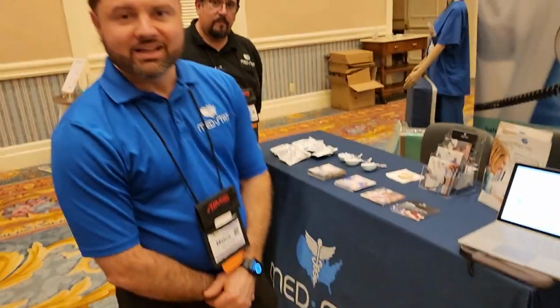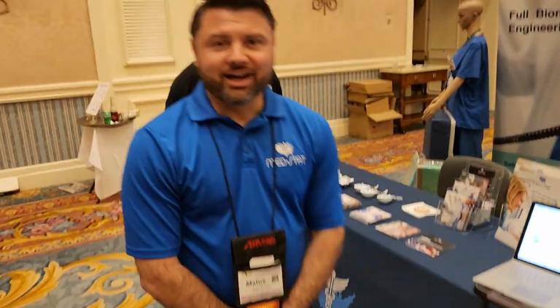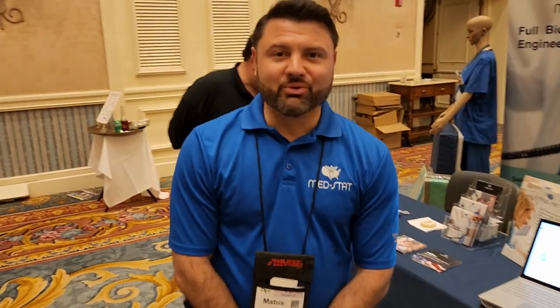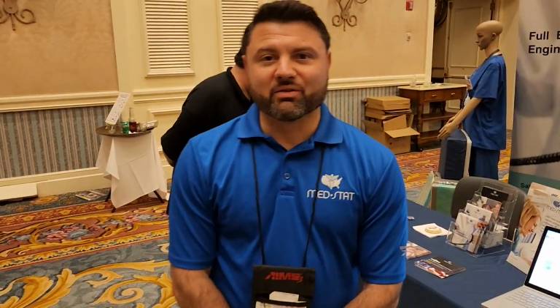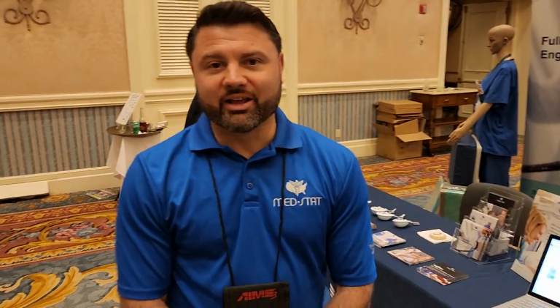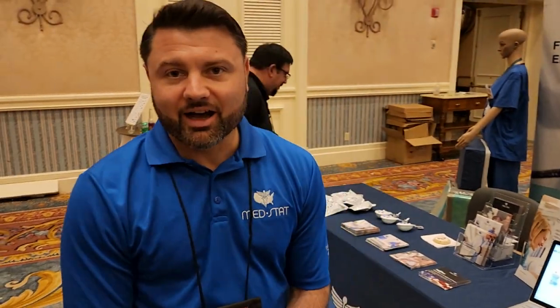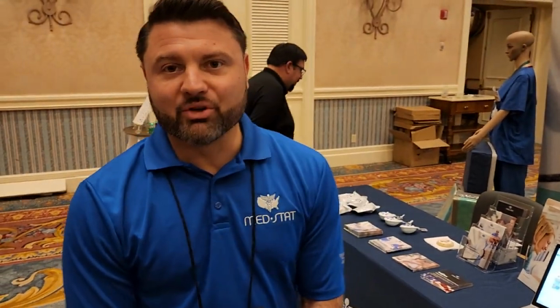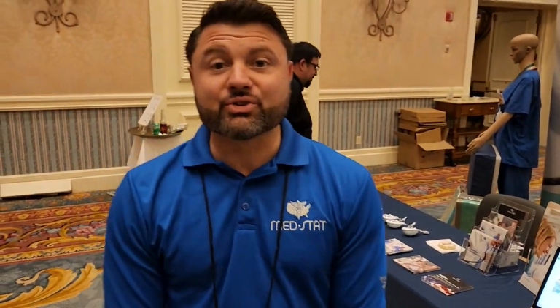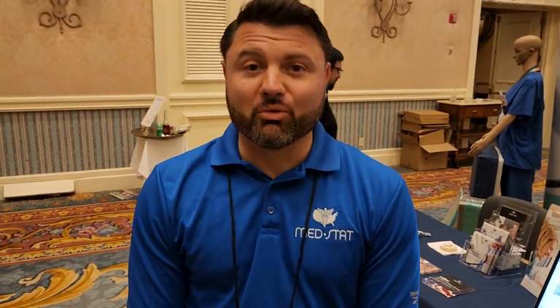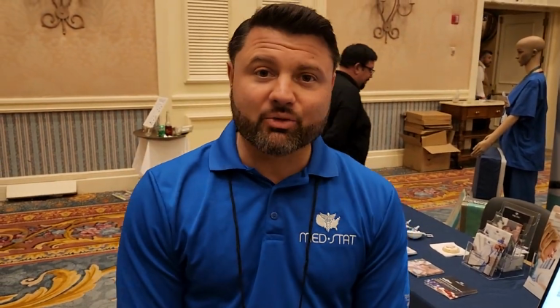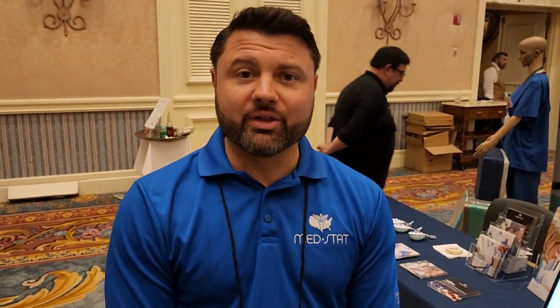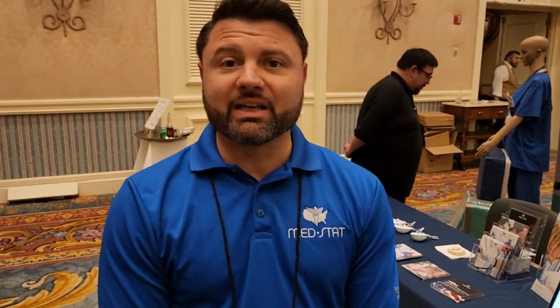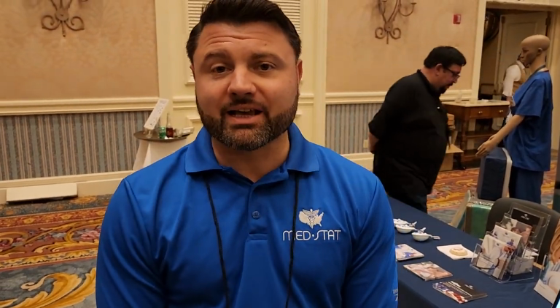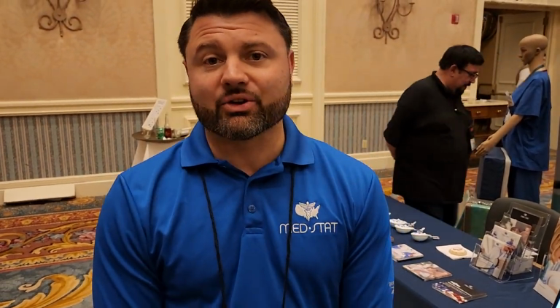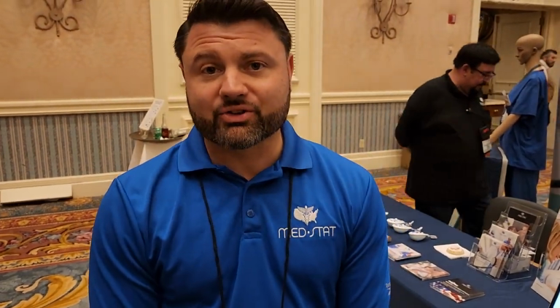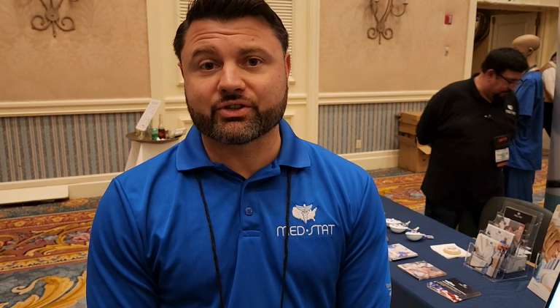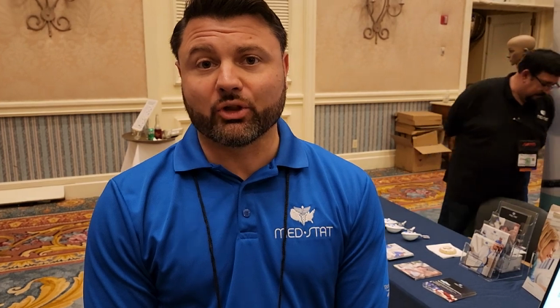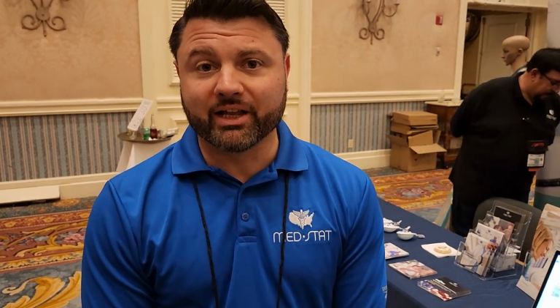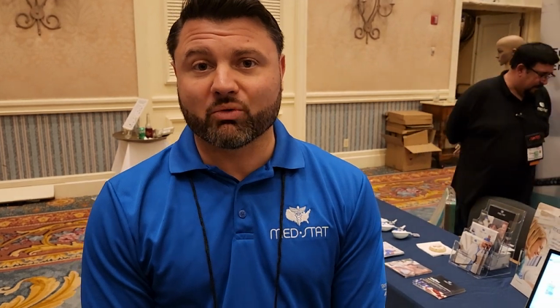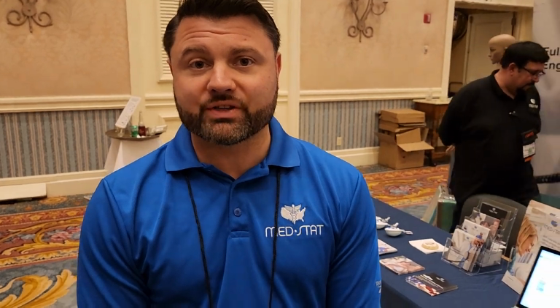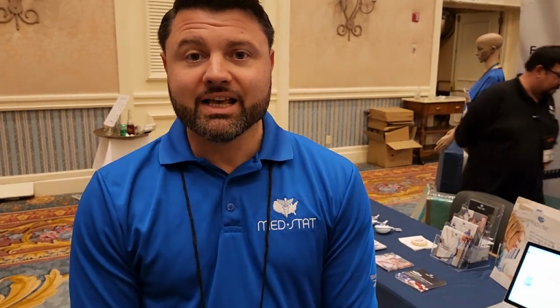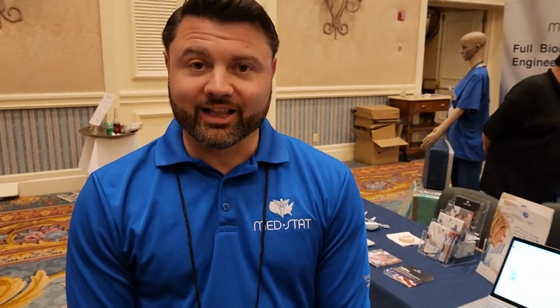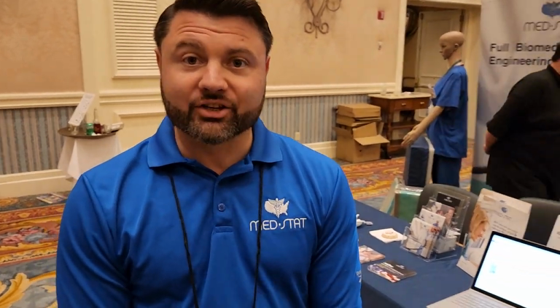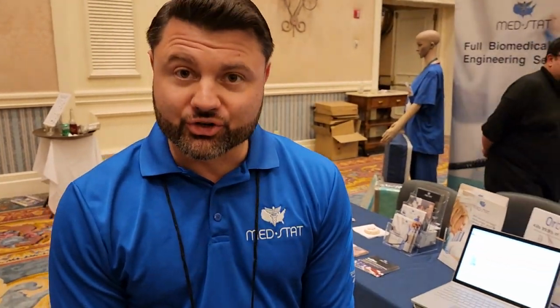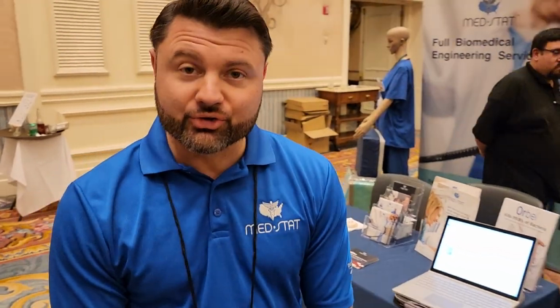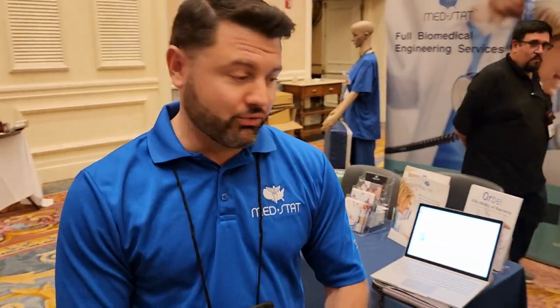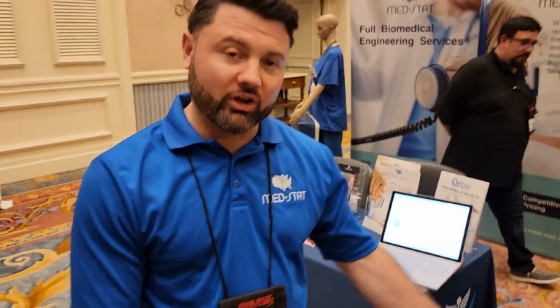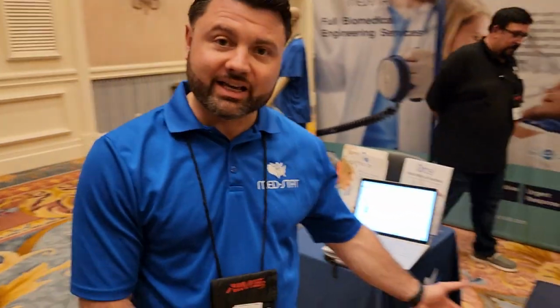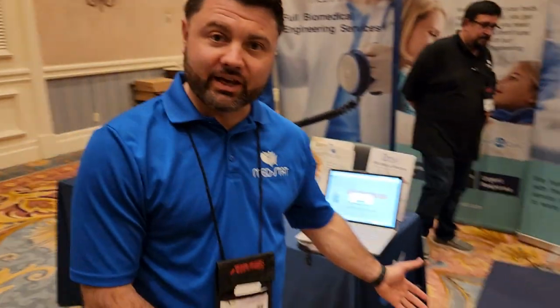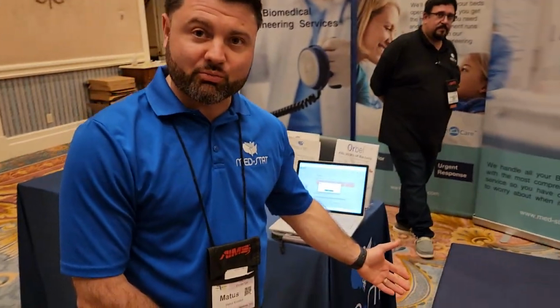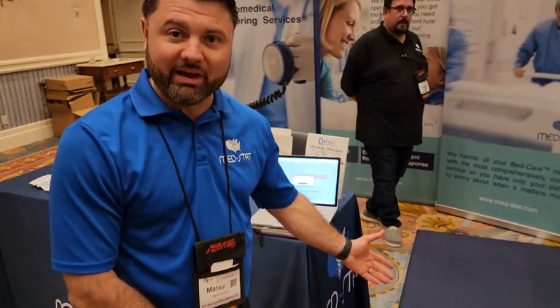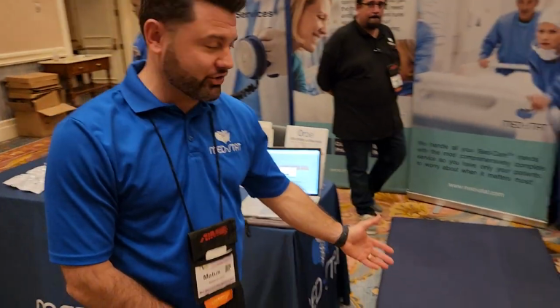How you doing everybody? I'm Matusz Knoblik with MedStack Consulting Services and Glomed Networks, and I'd like to introduce you to our LenexaCare smart mattress.